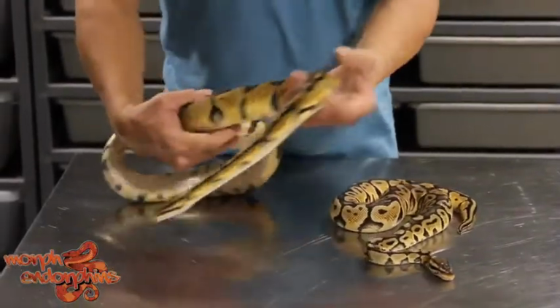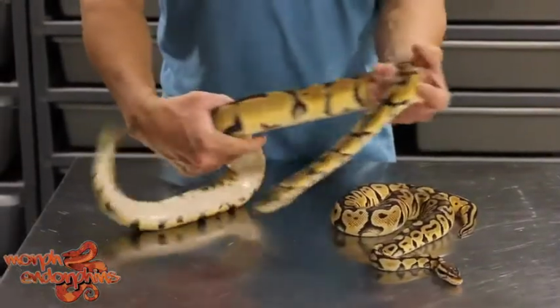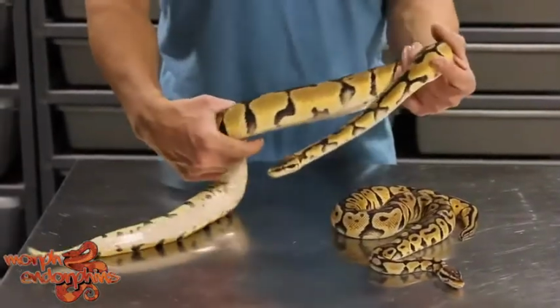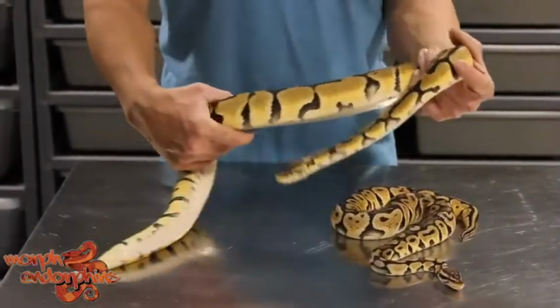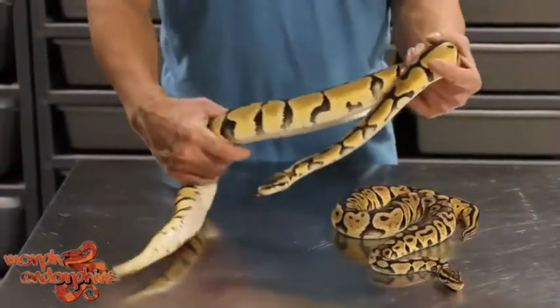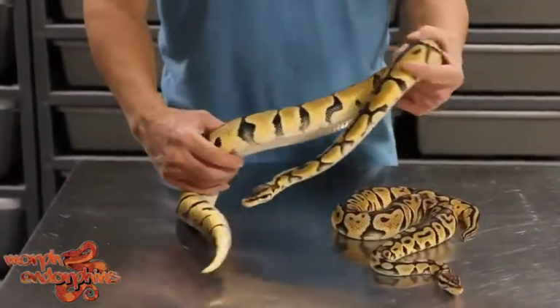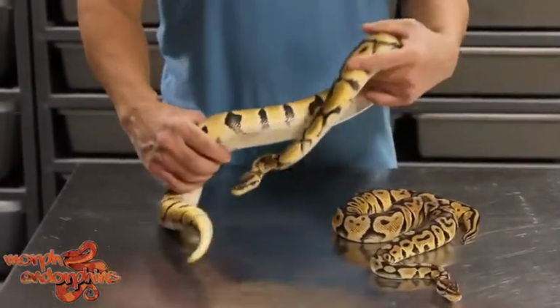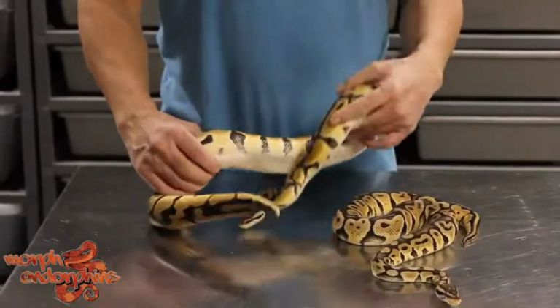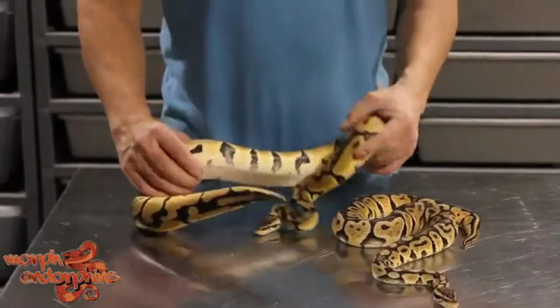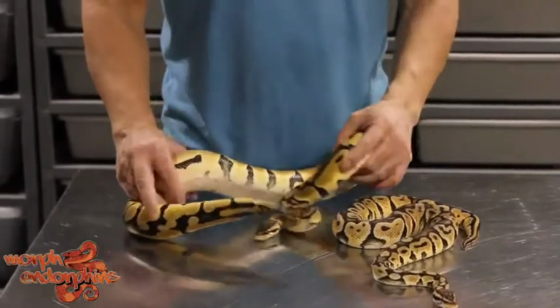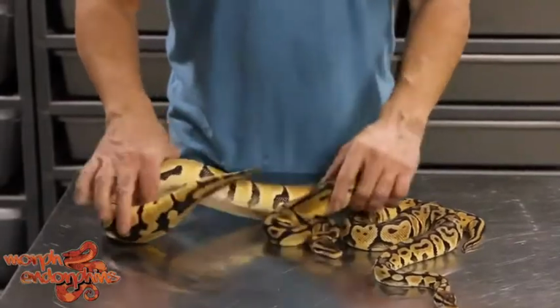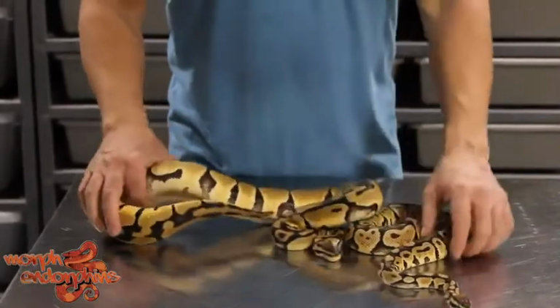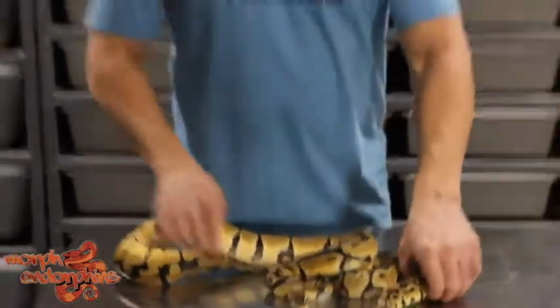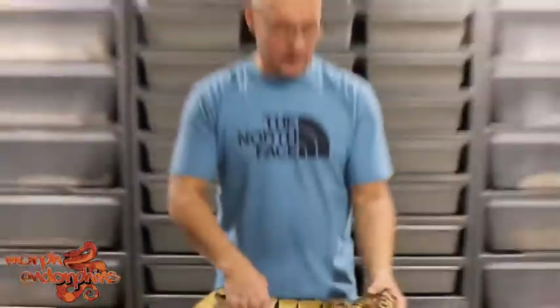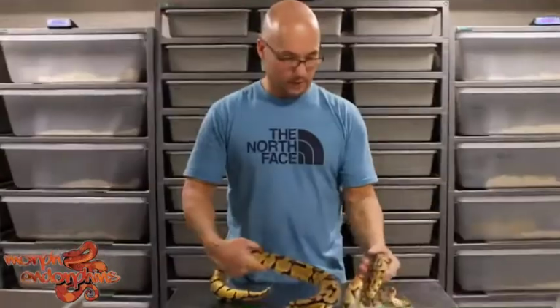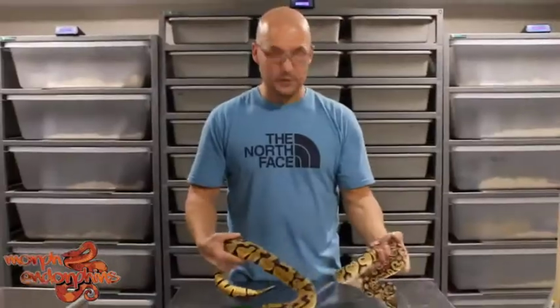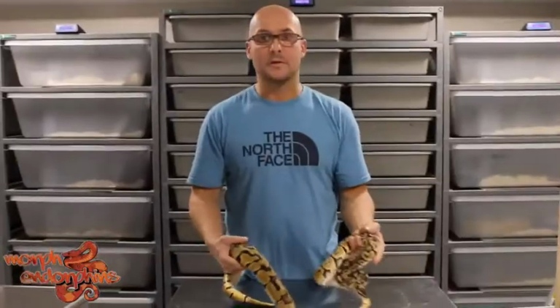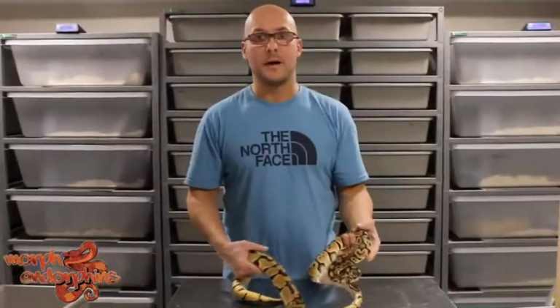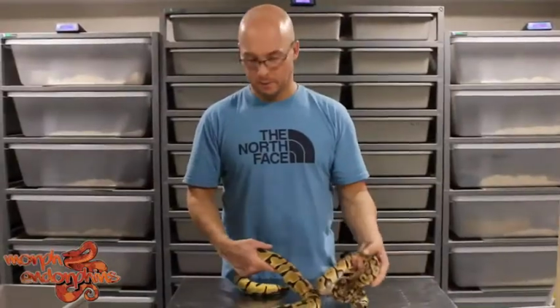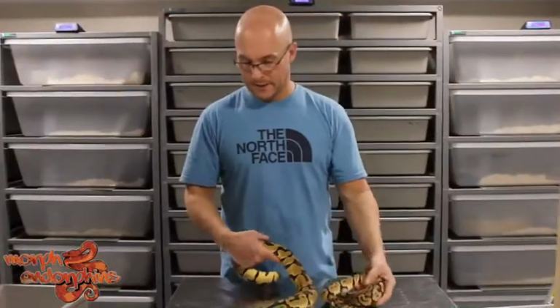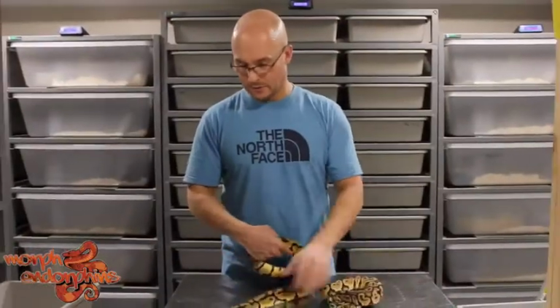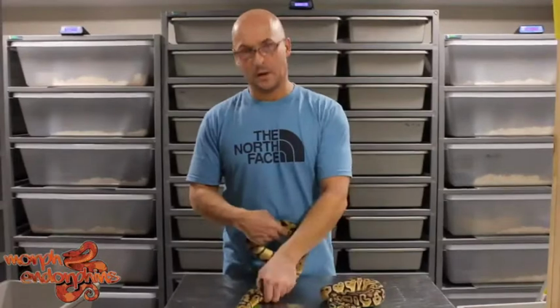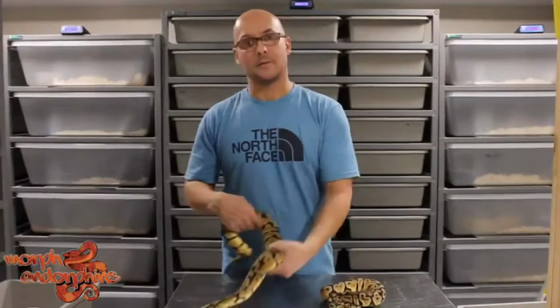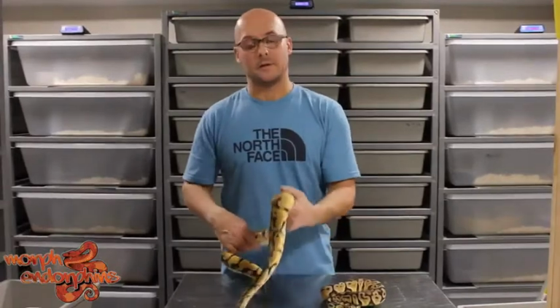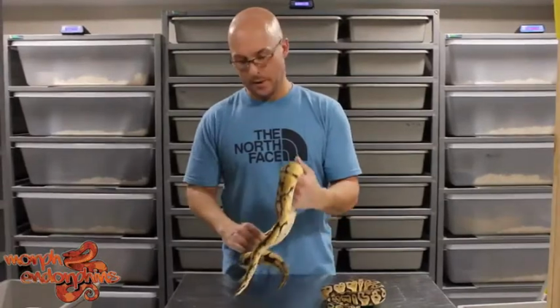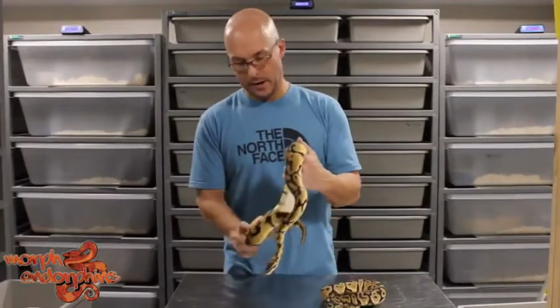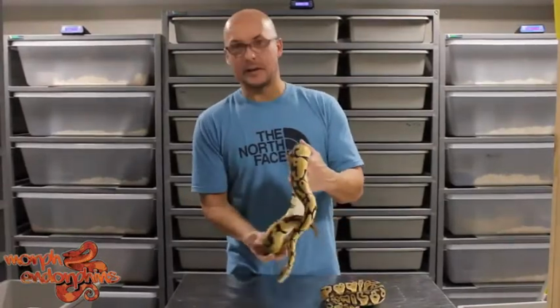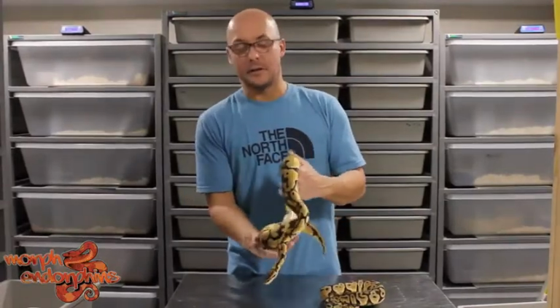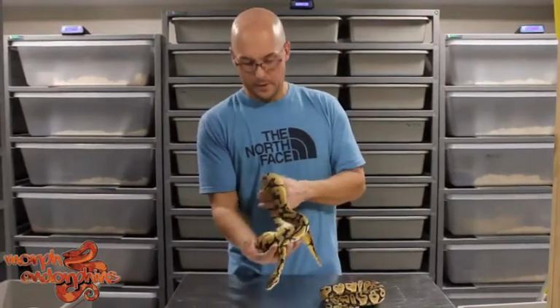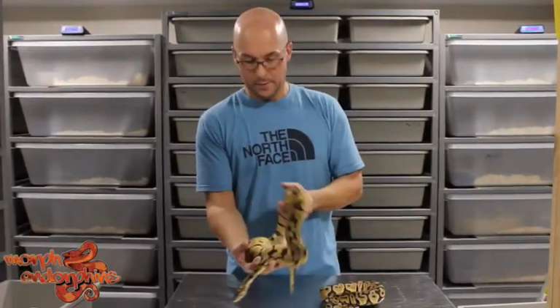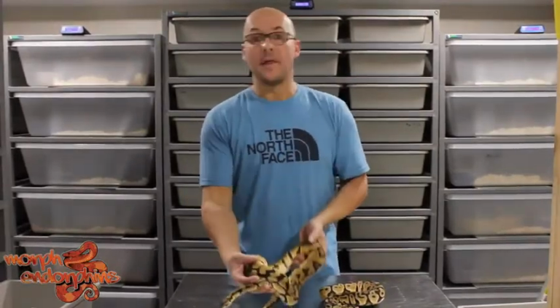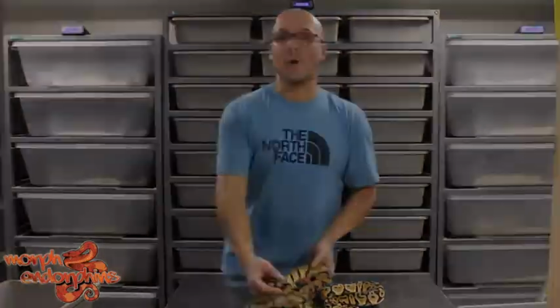Thanks for watching! Hopefully I'll show some blade clowns soon as well — I've got some eggs in the incubator. Thanks for watching!